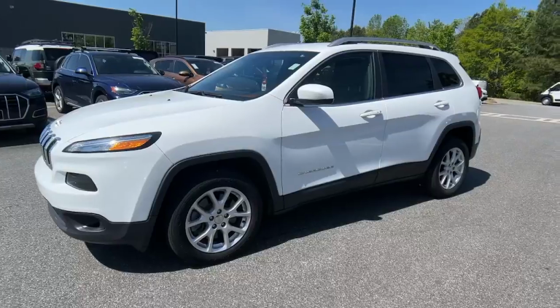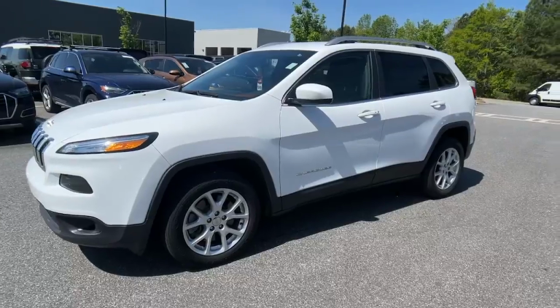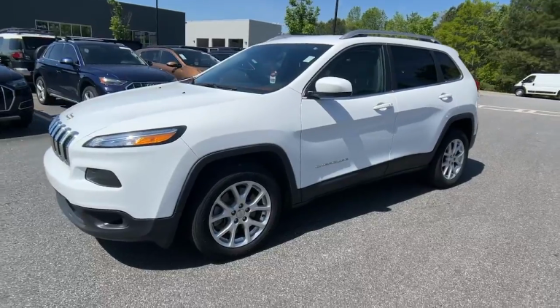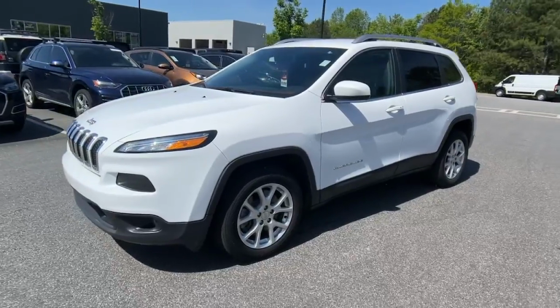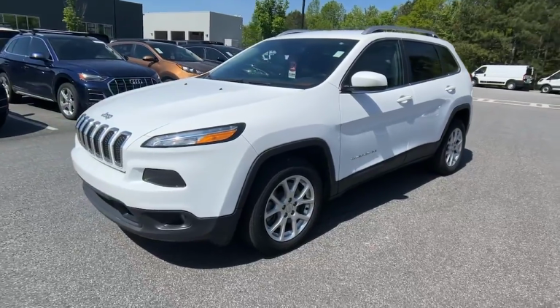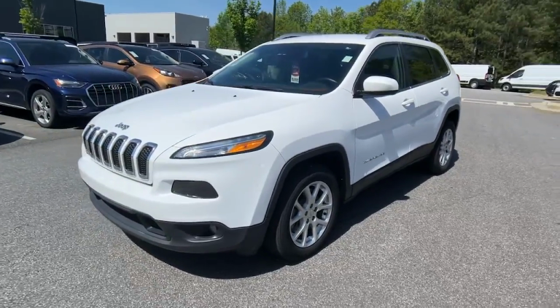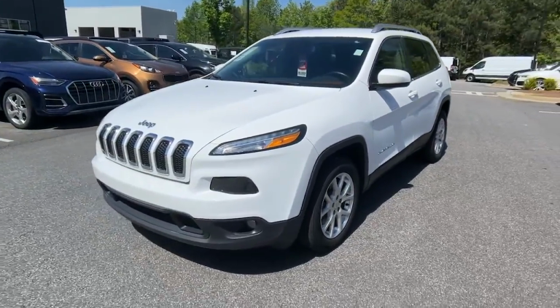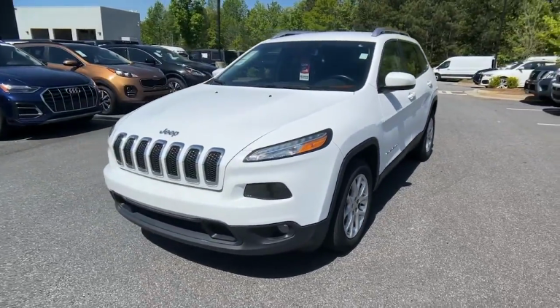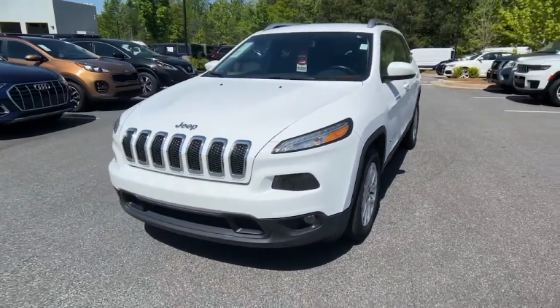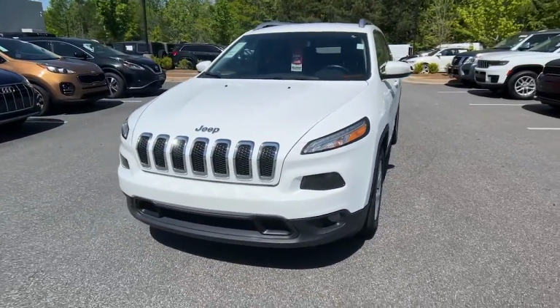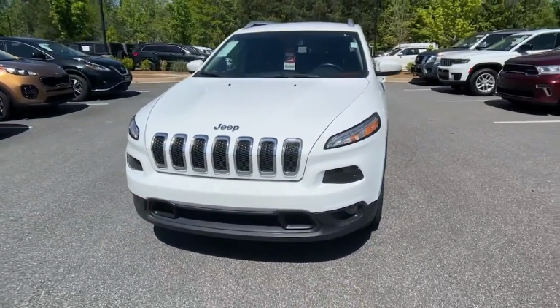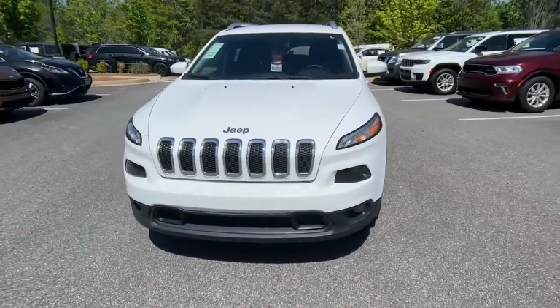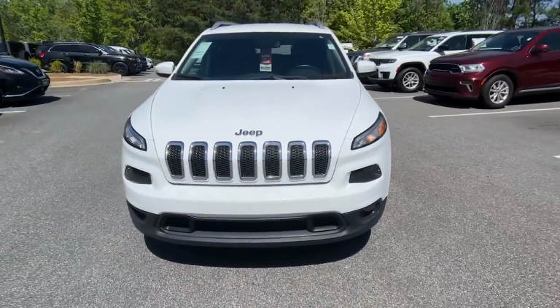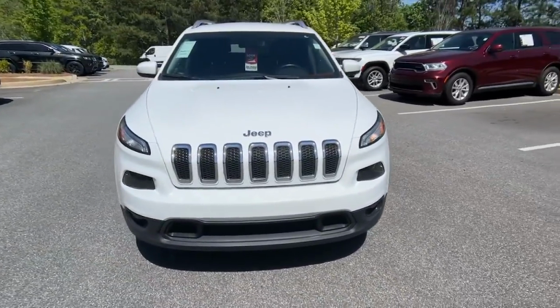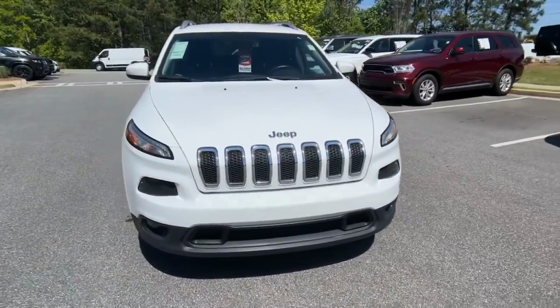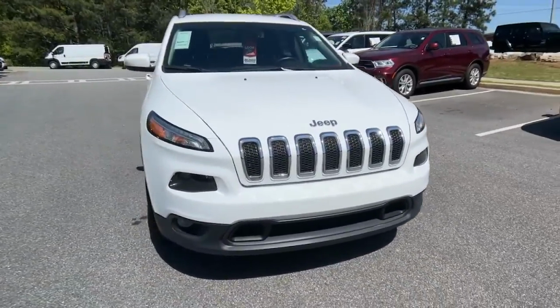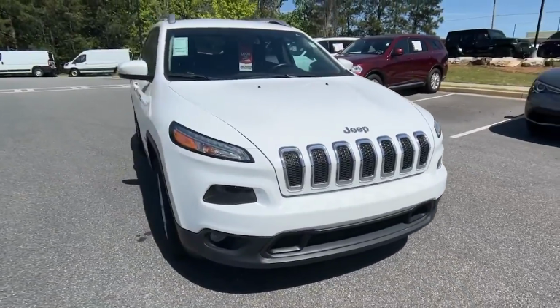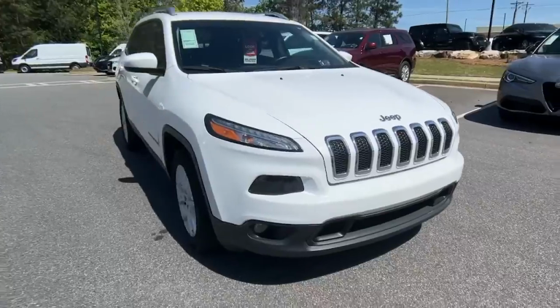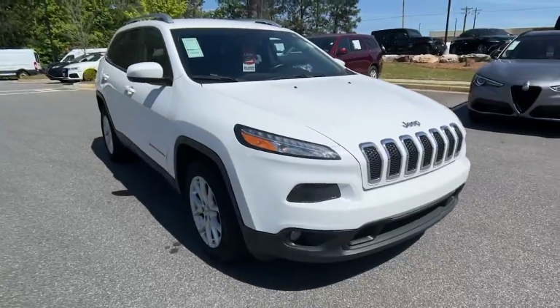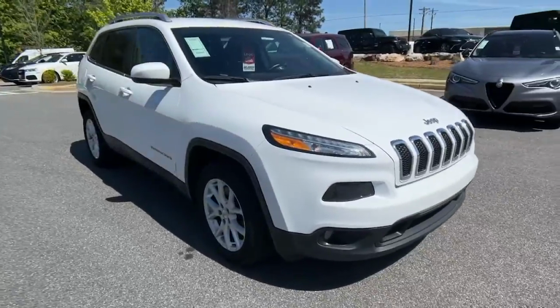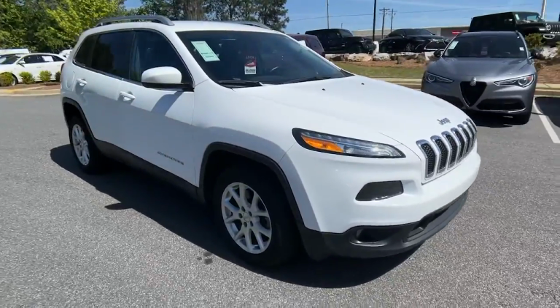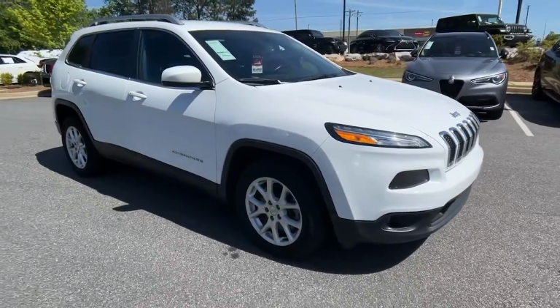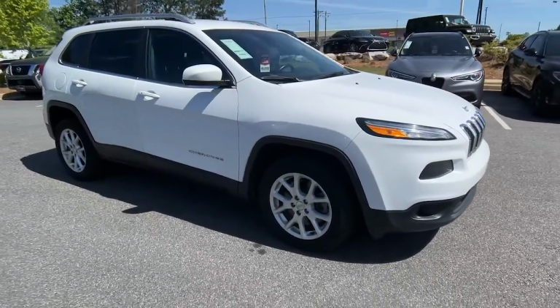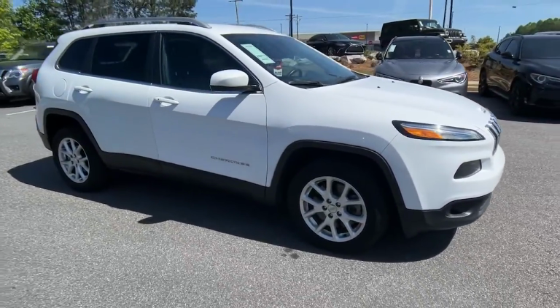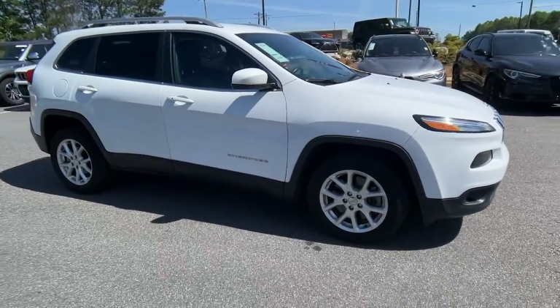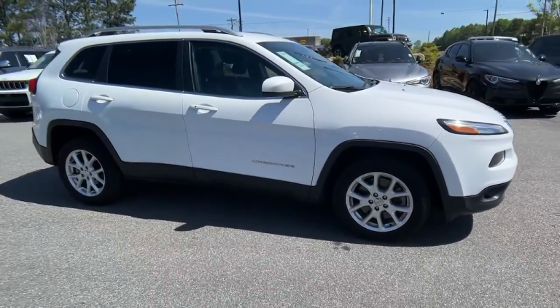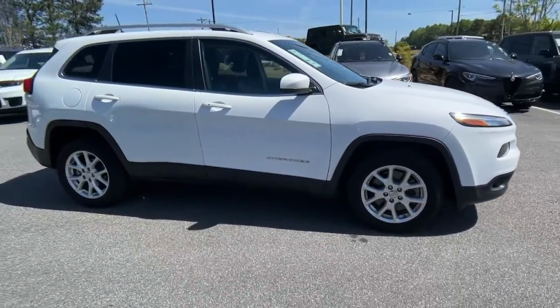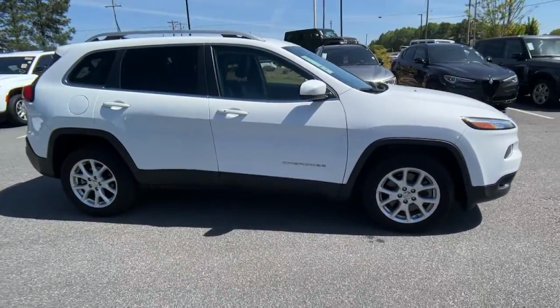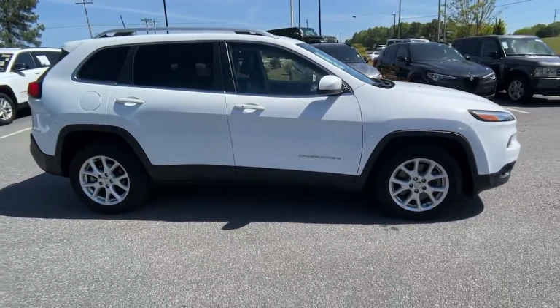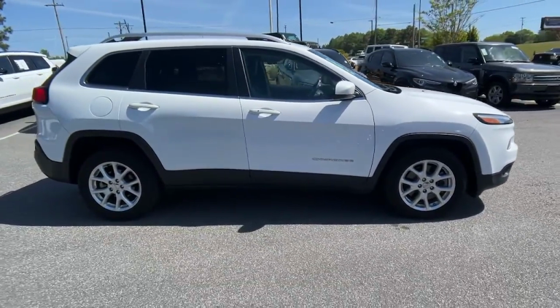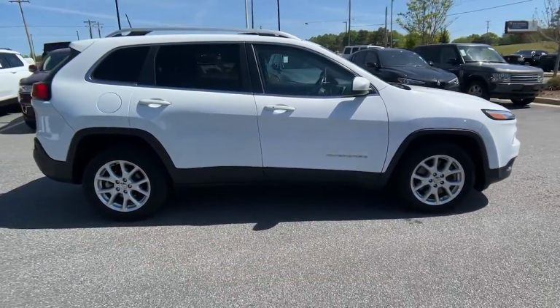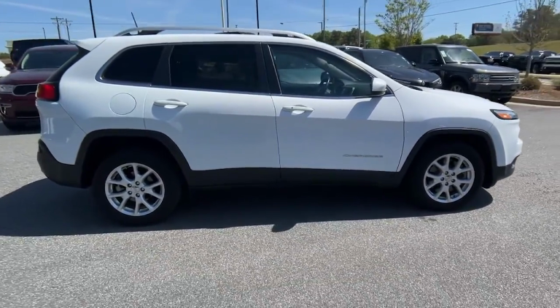You will love the features of this 2018 Jeep Cherokee. With less than 50,000 miles on the odometer, this vehicle stands out from the rest.